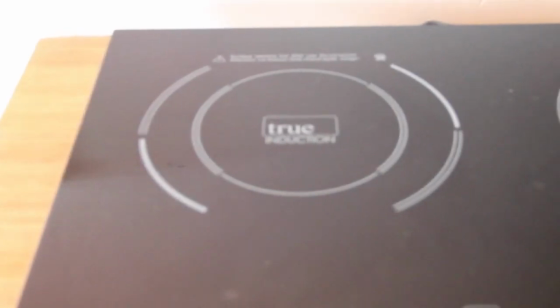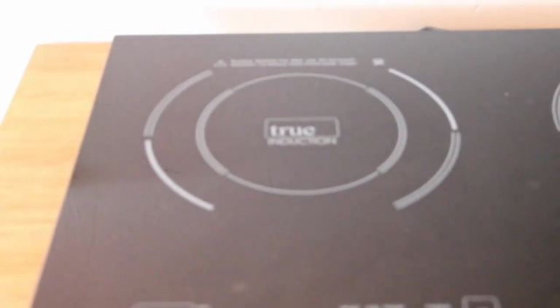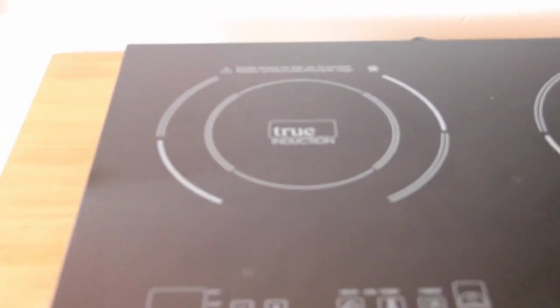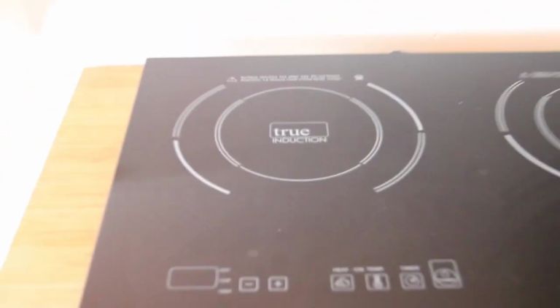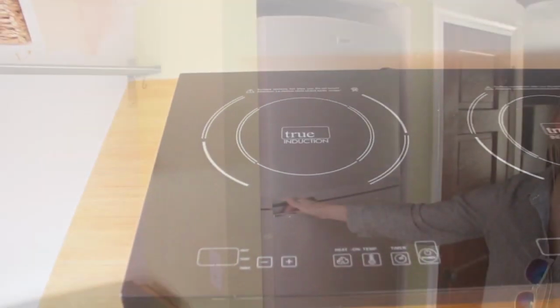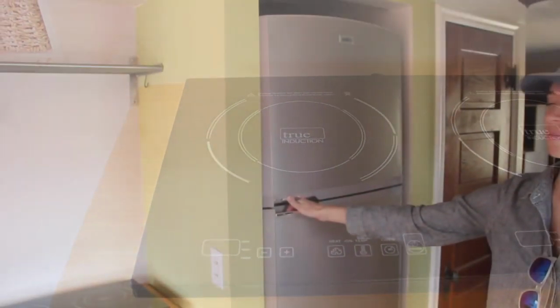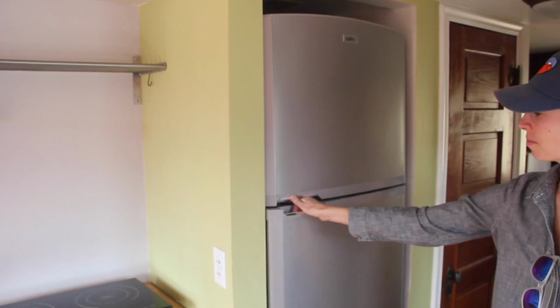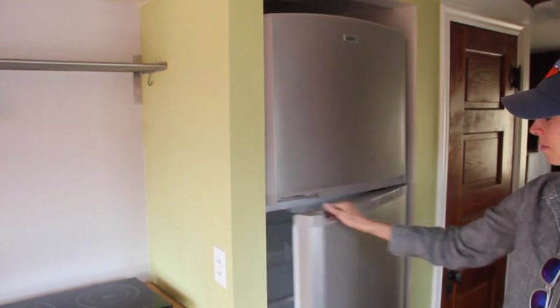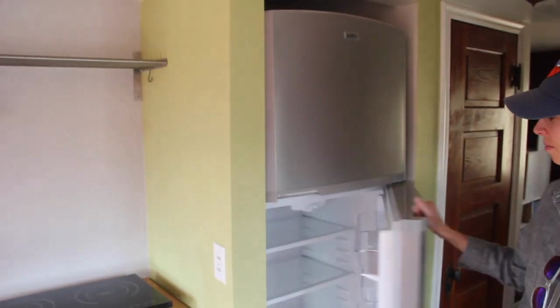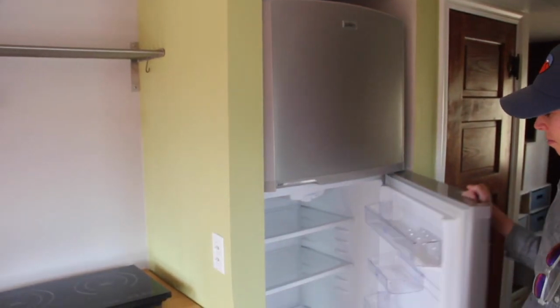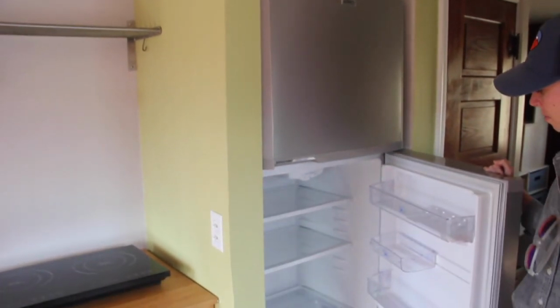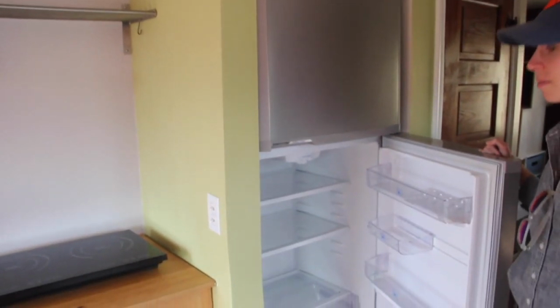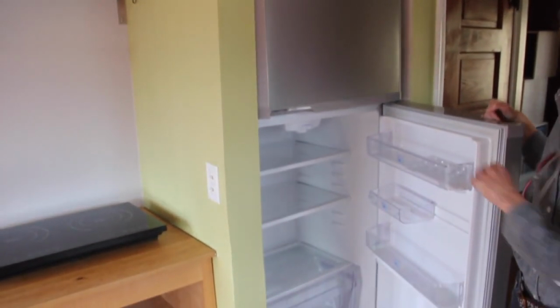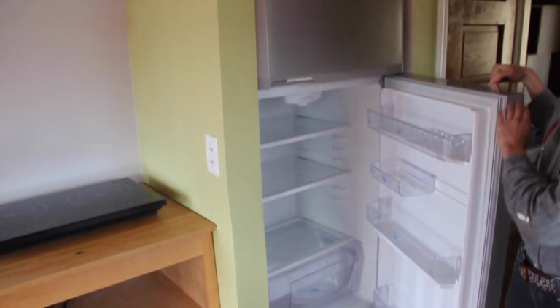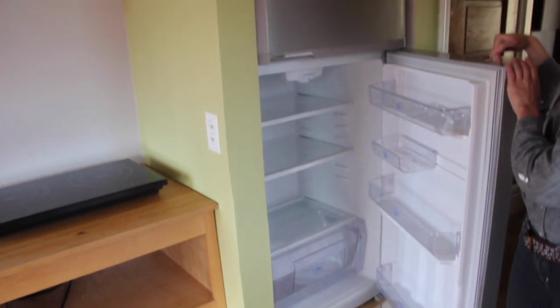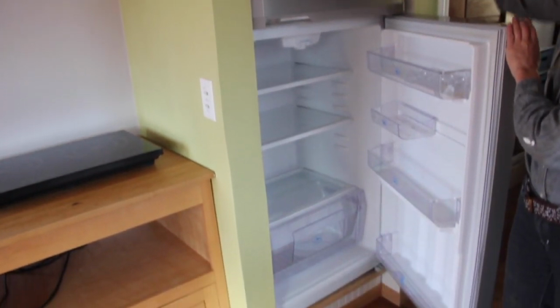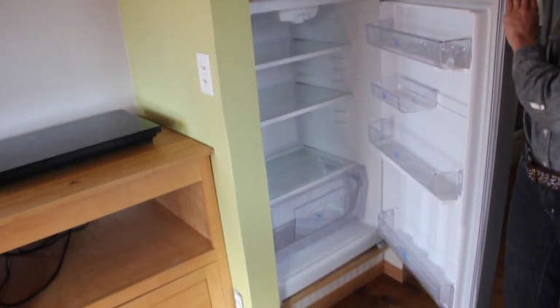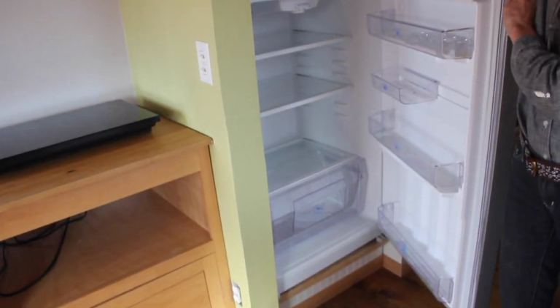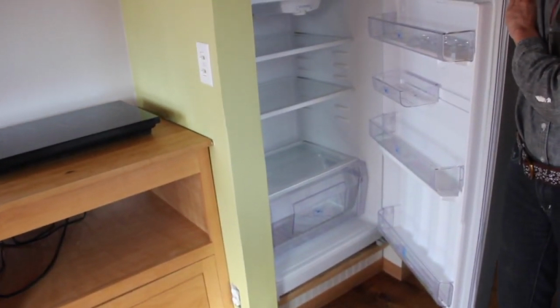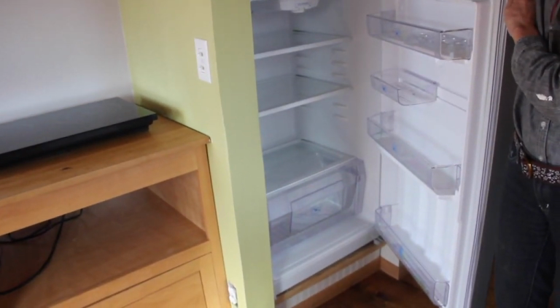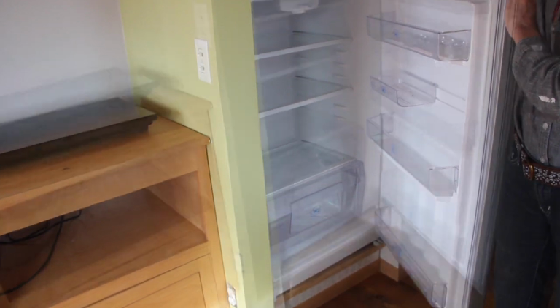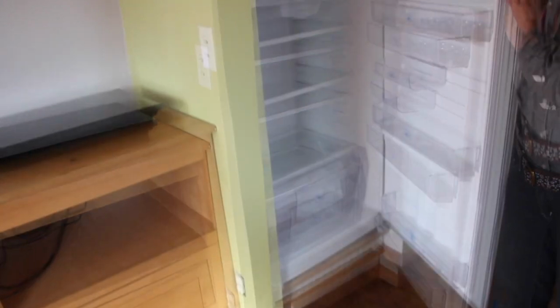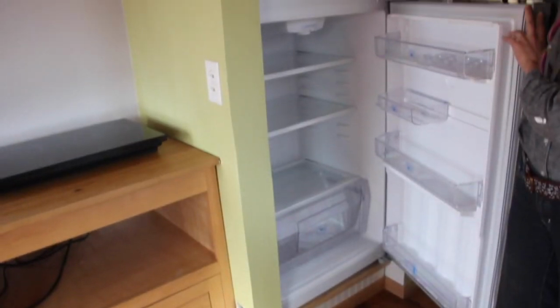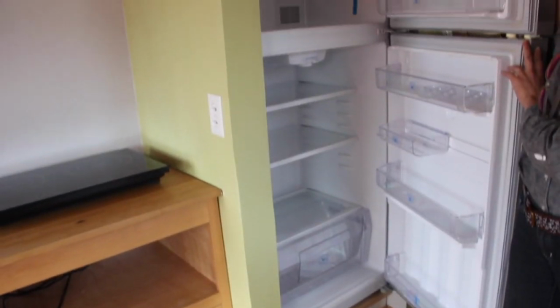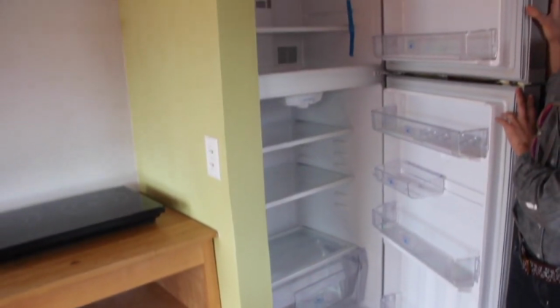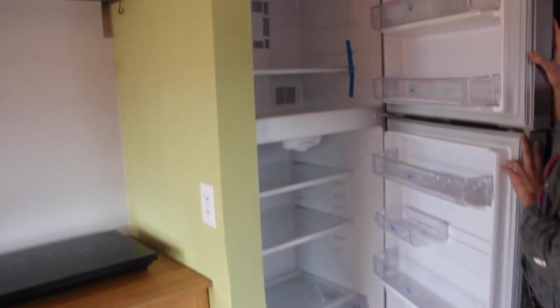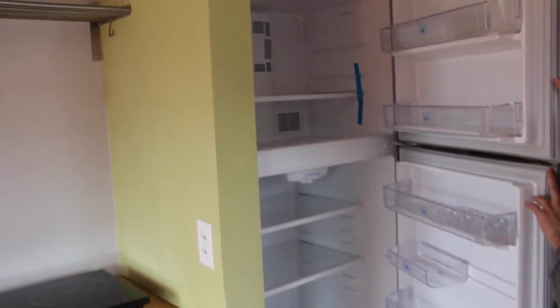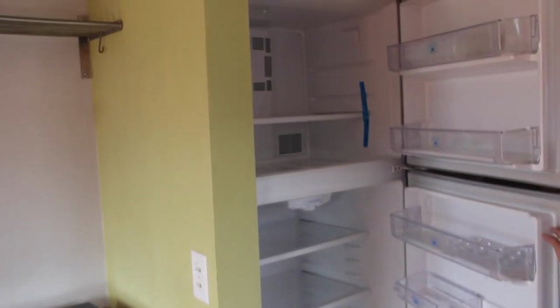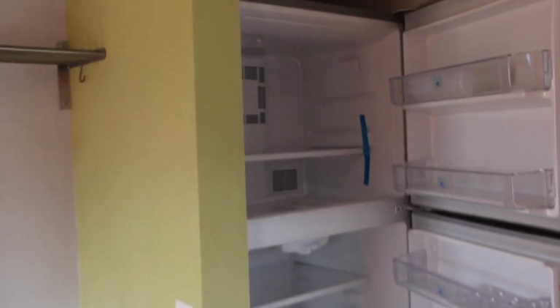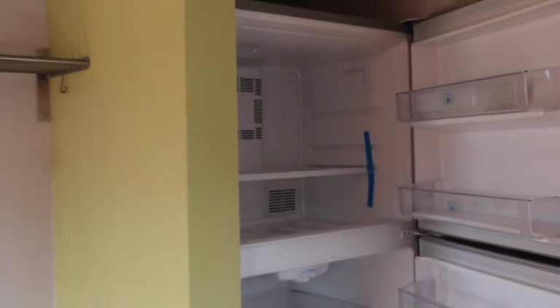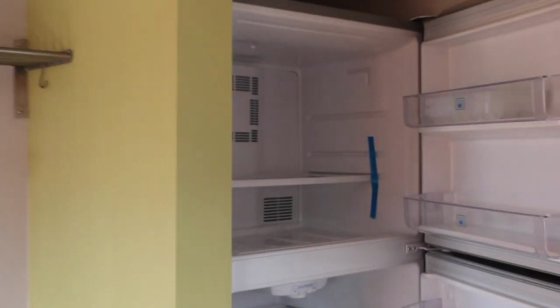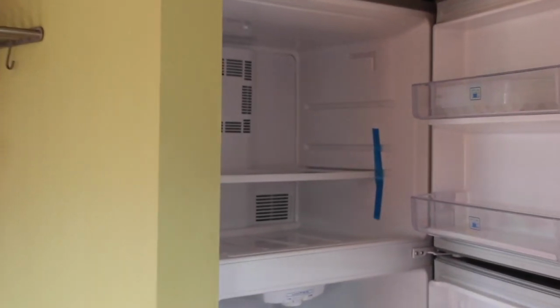We've found it to be really efficient and easy. Here's our refrigerator, which is a full-size refrigerator — plenty of room for all your fruits and vegetables and goodies, and a full-size freezer.